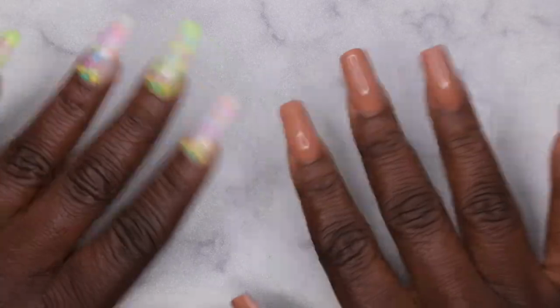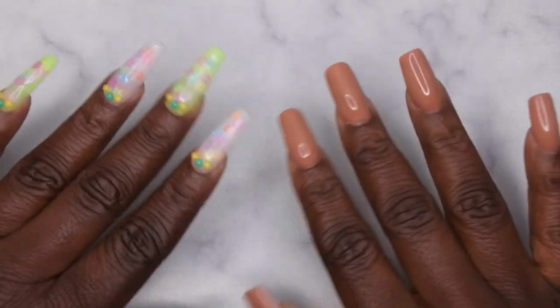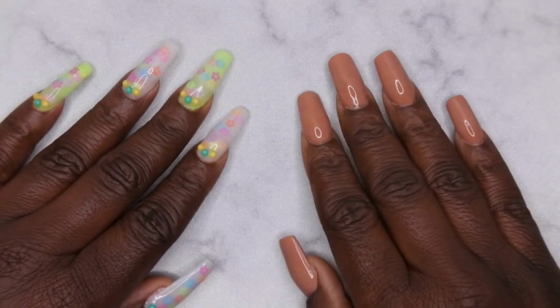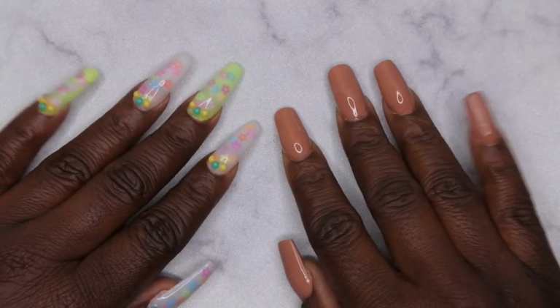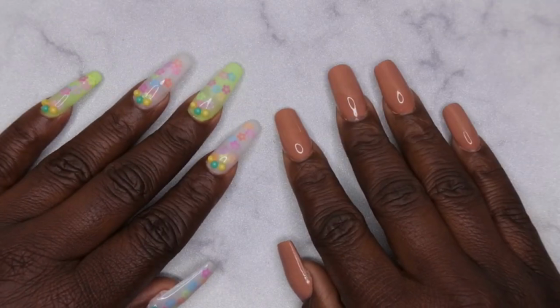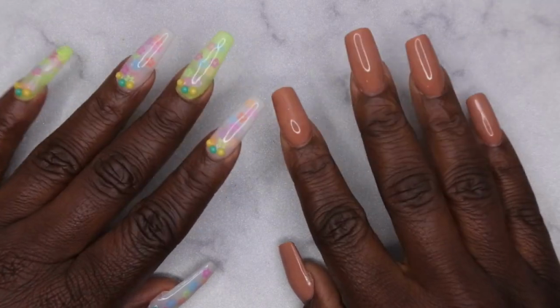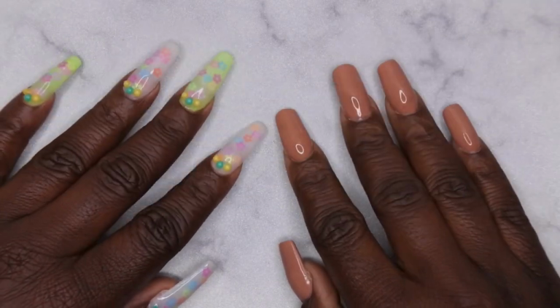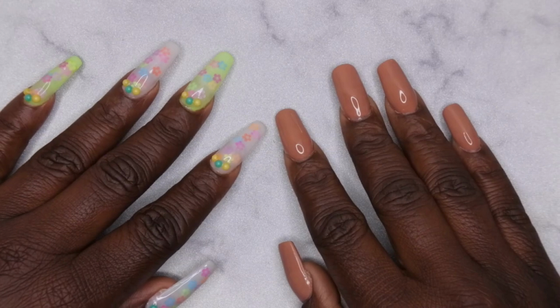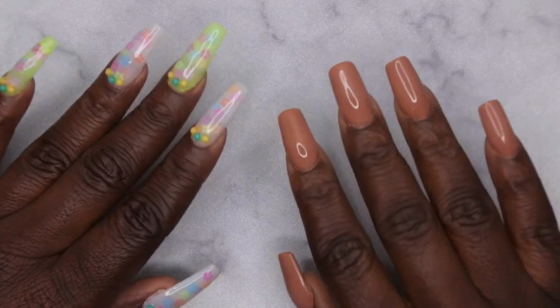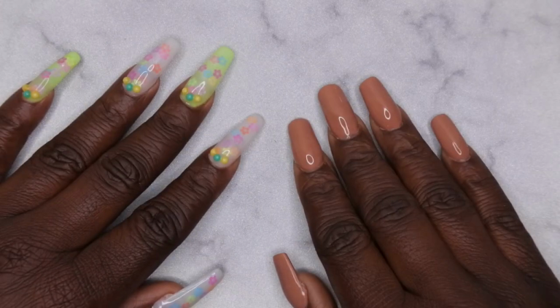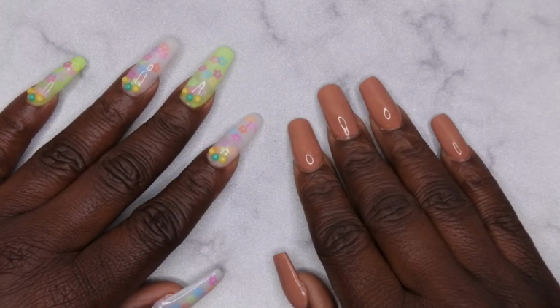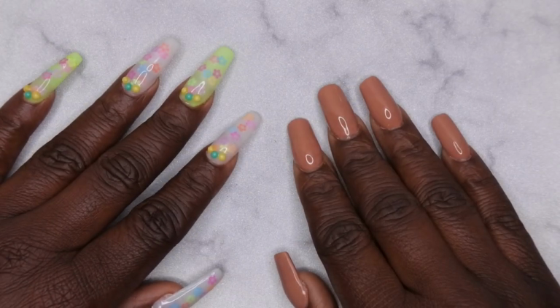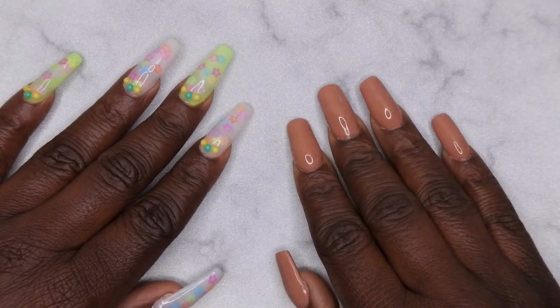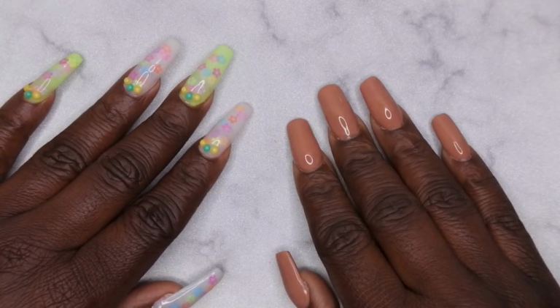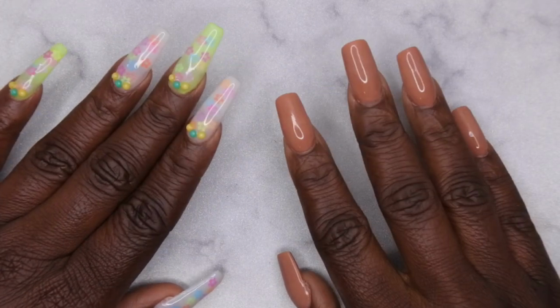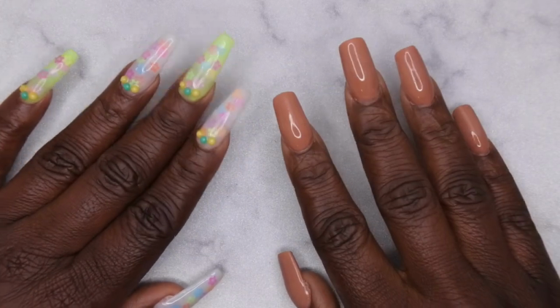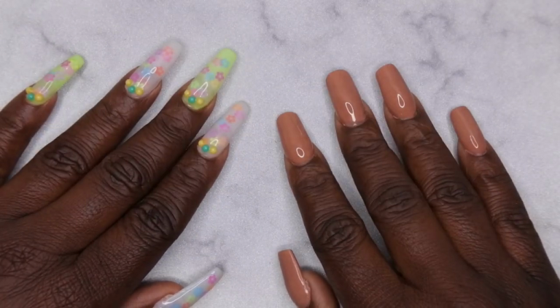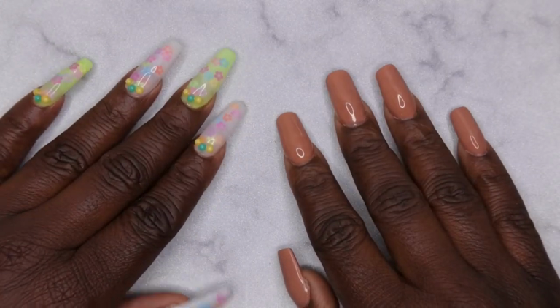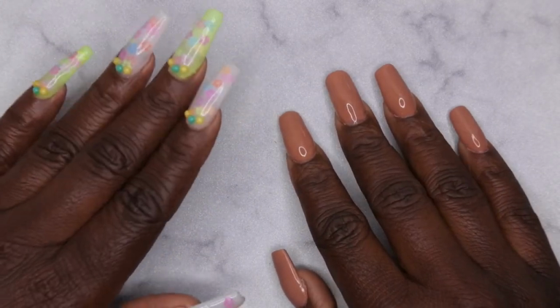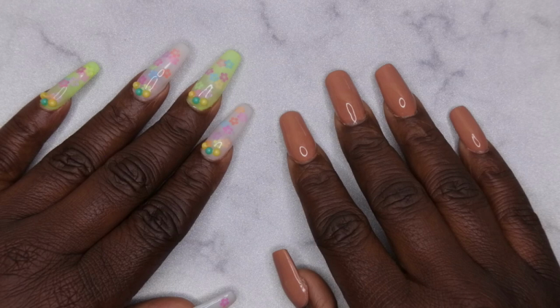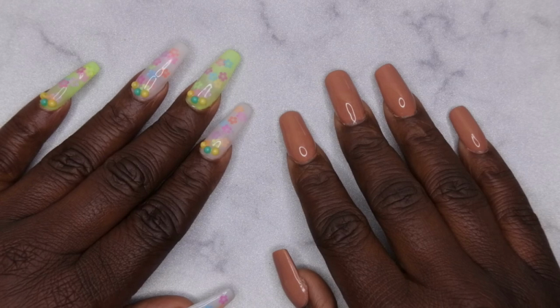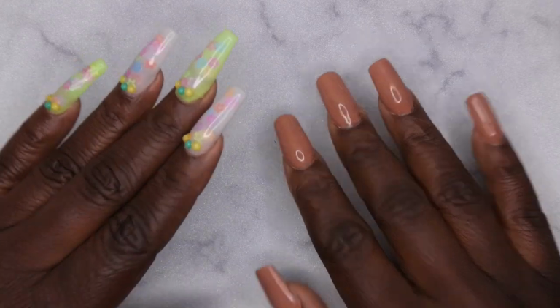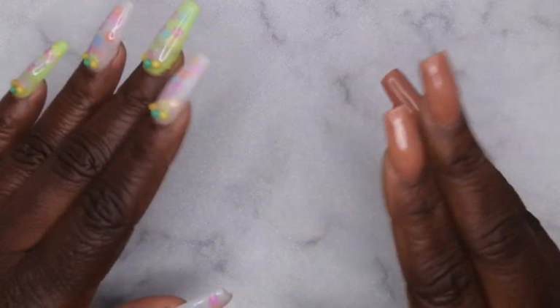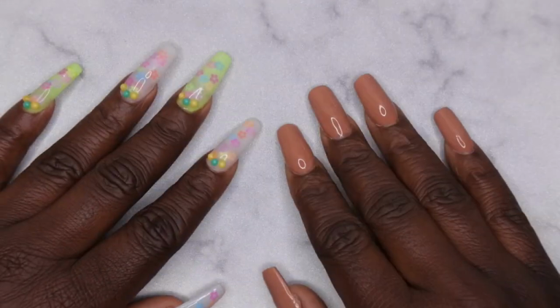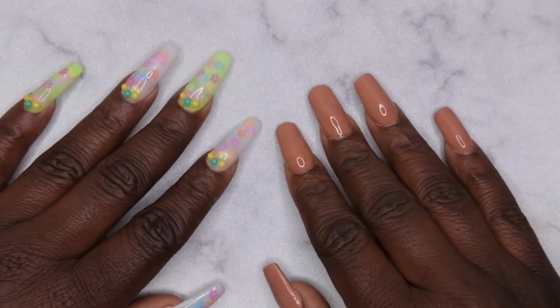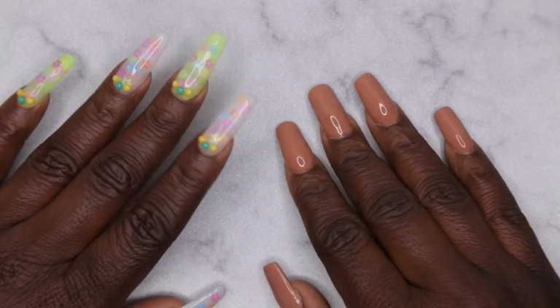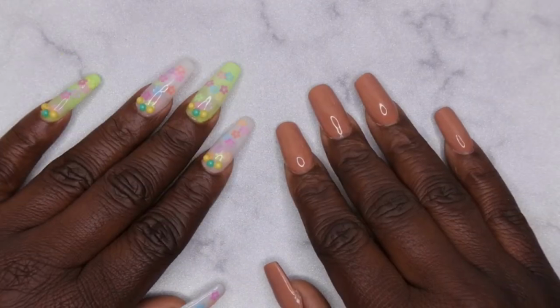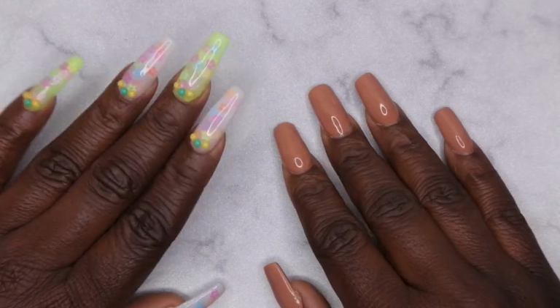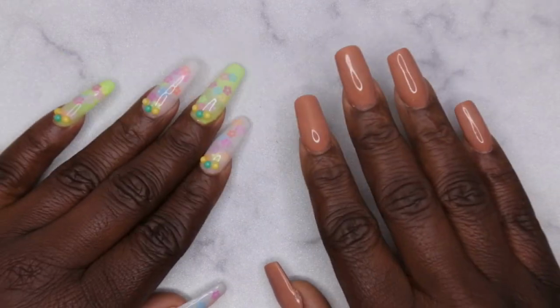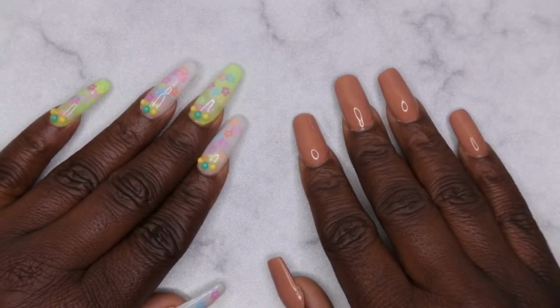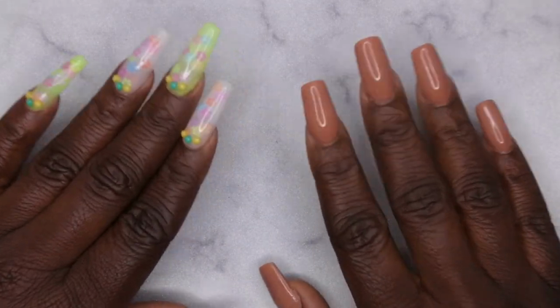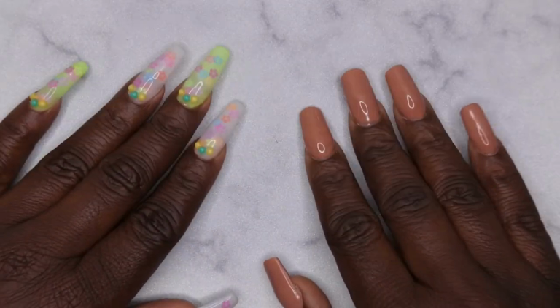Hello happy people! I'm back with another video and today I have a Shein haul for you all. I can't stay off of Shein — I love that website for getting all things nail art. Let me hop right on into what I got.